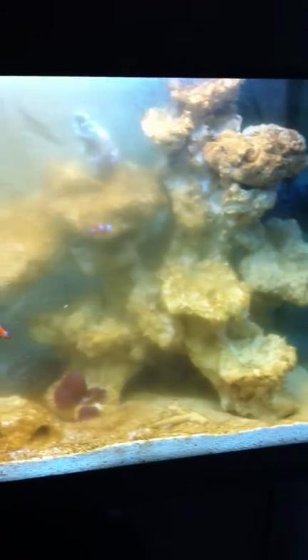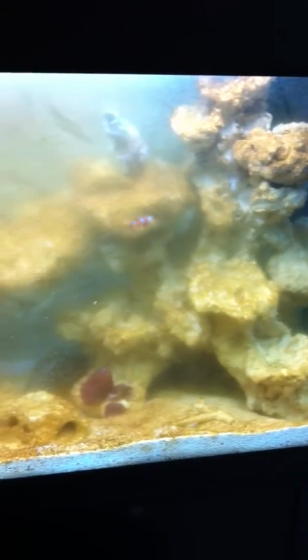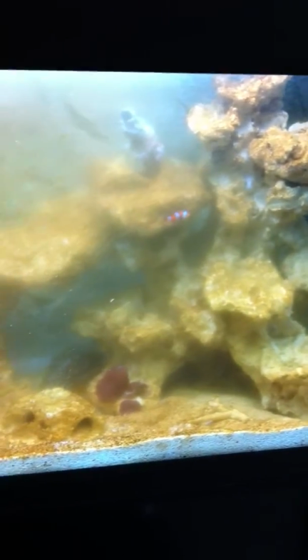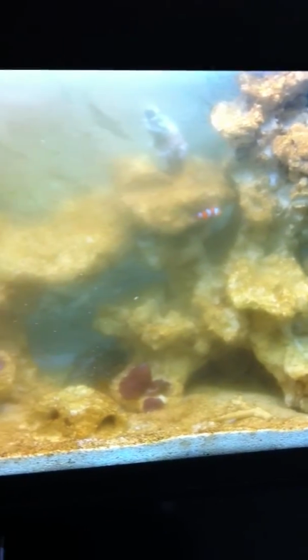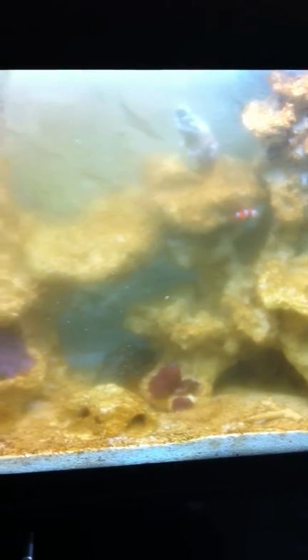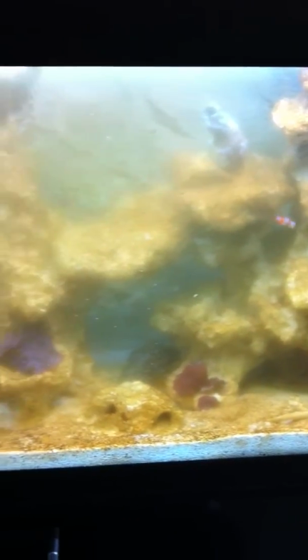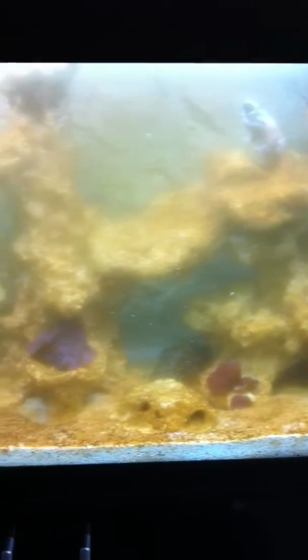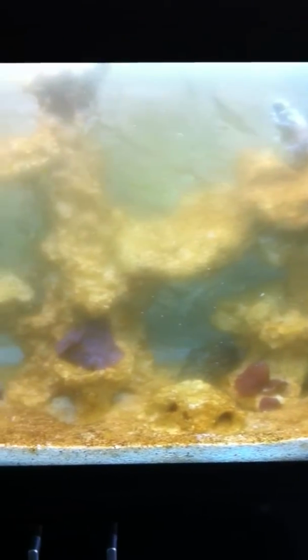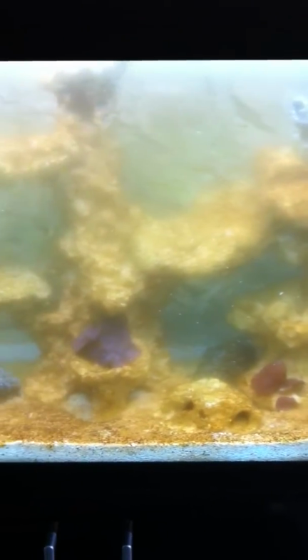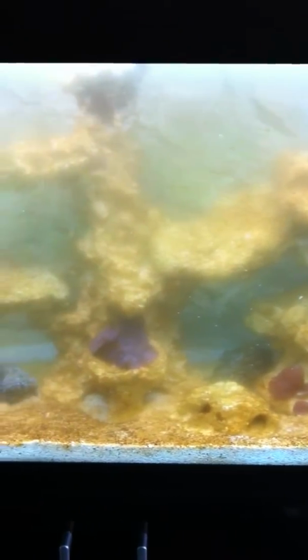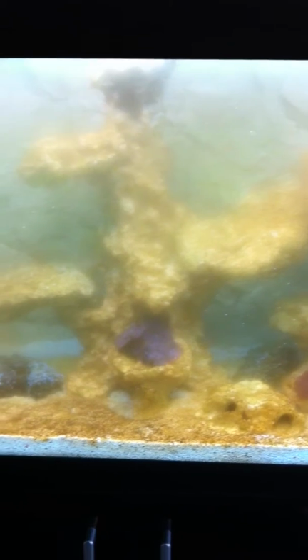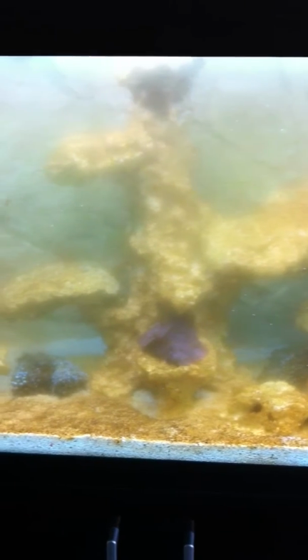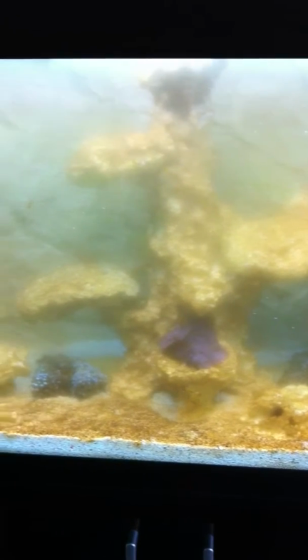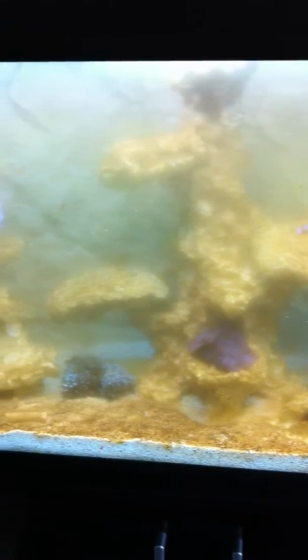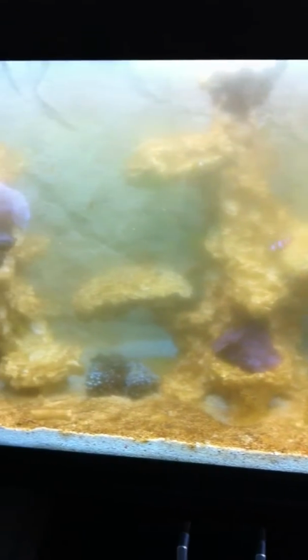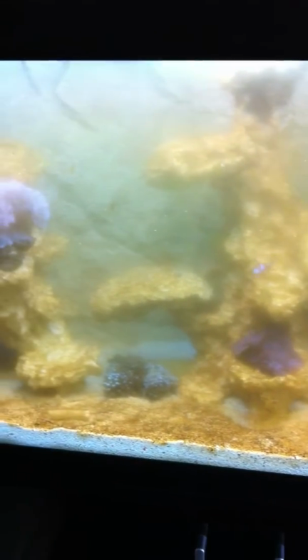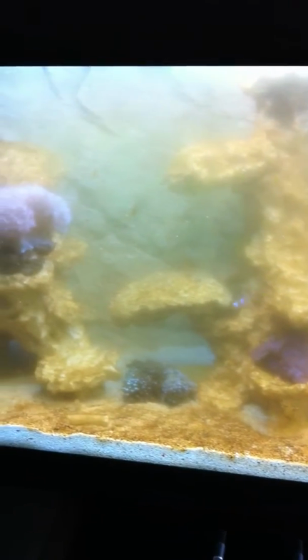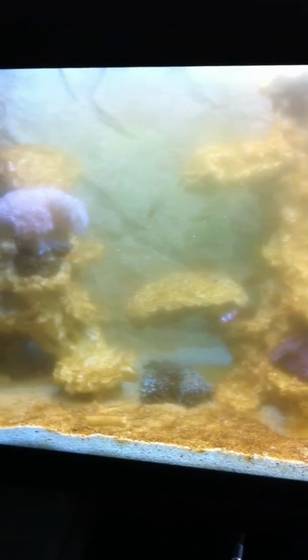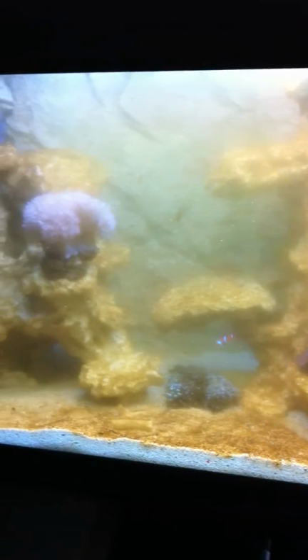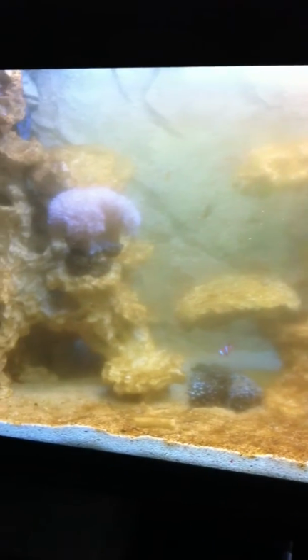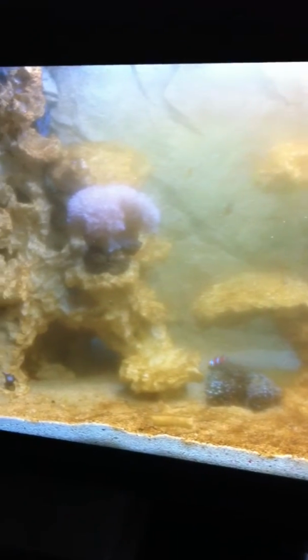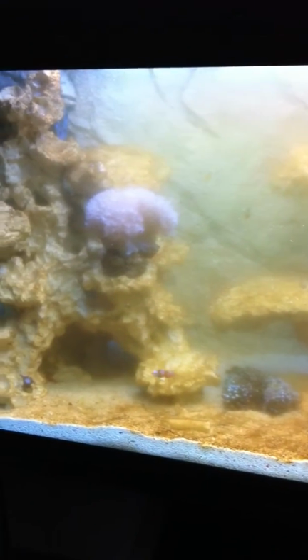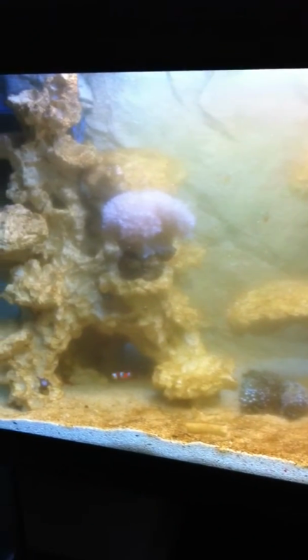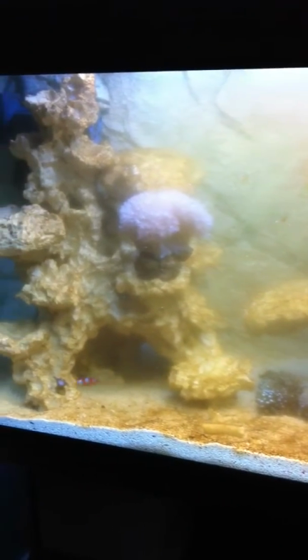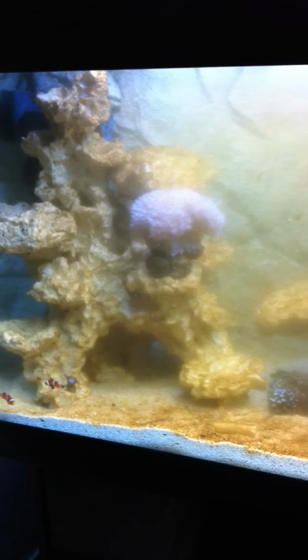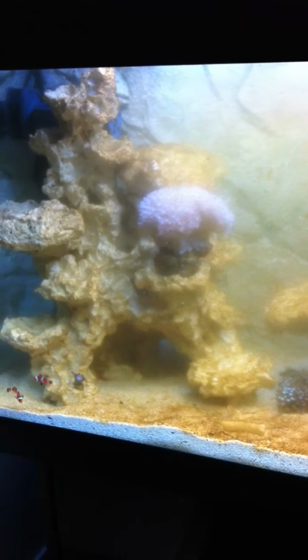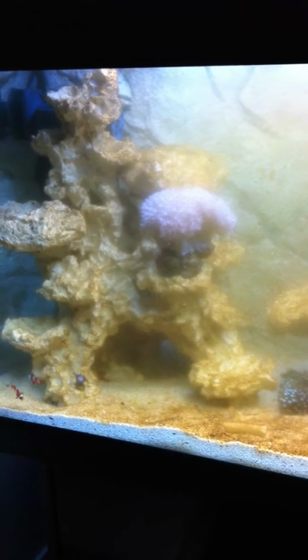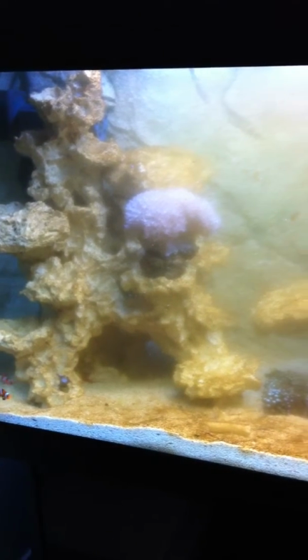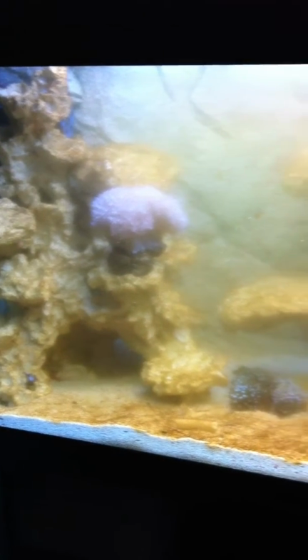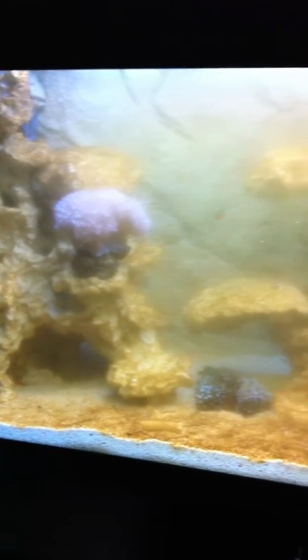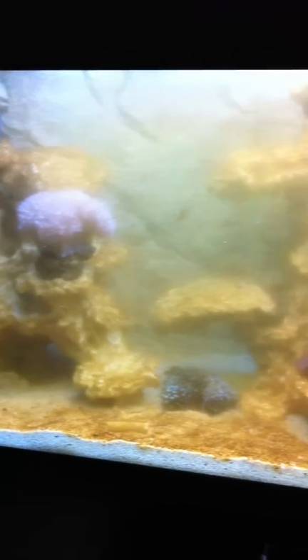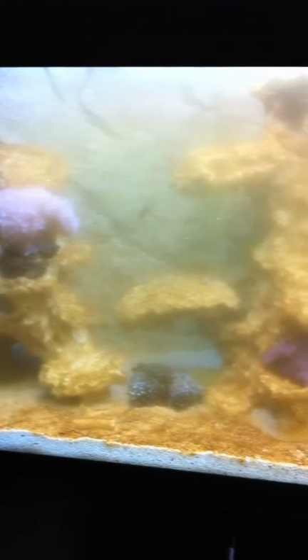This is day six of the diatom bloom. As you can see it's starting to cover everything now, the glass at the front especially.